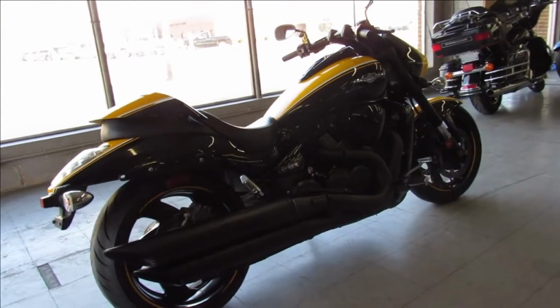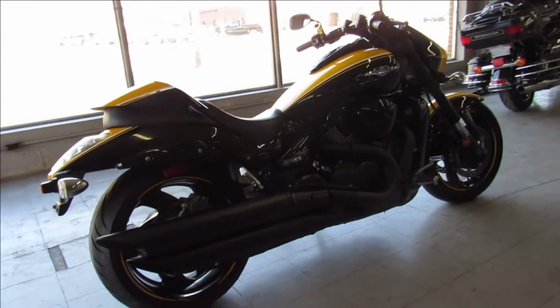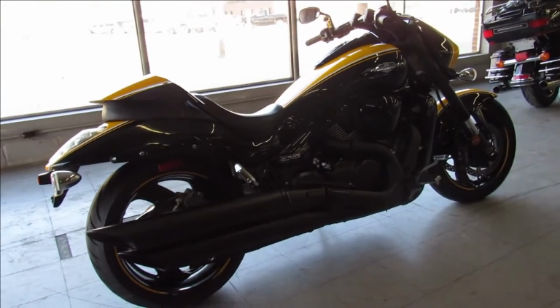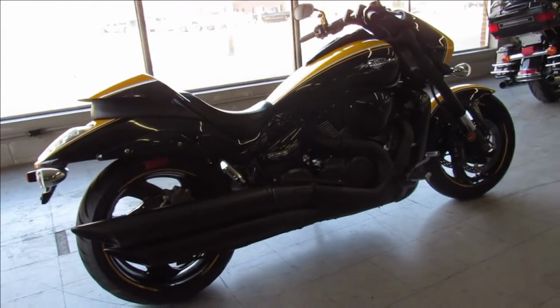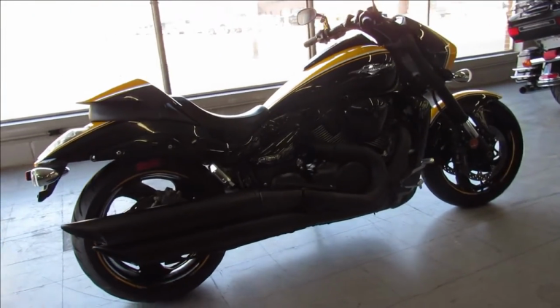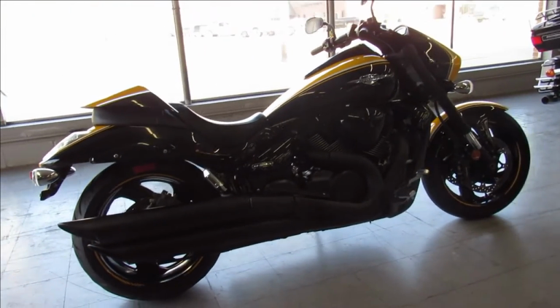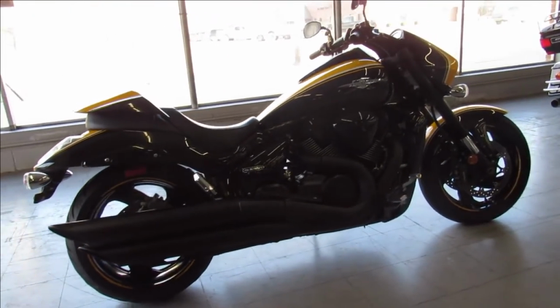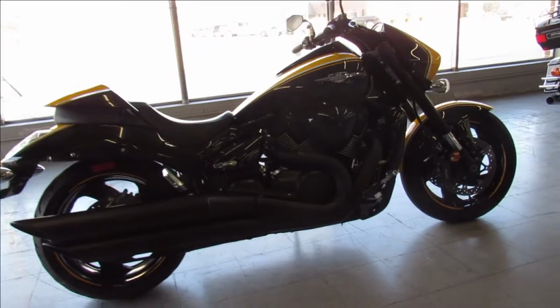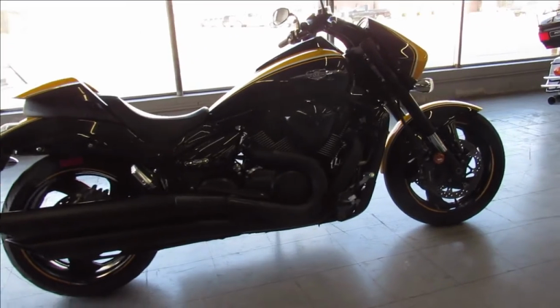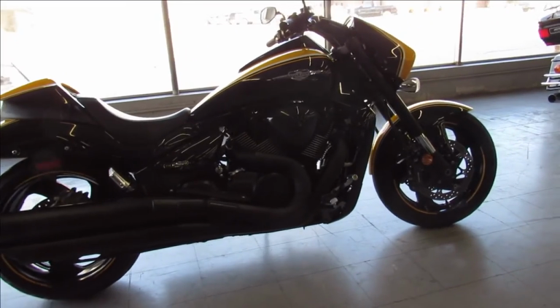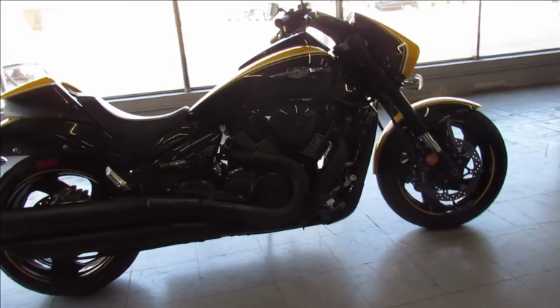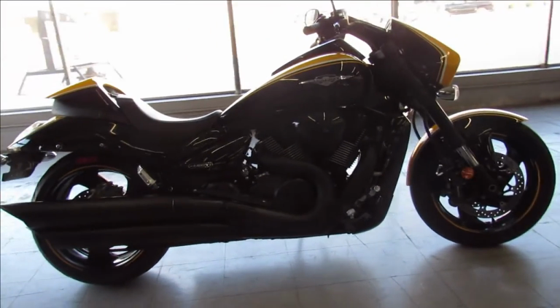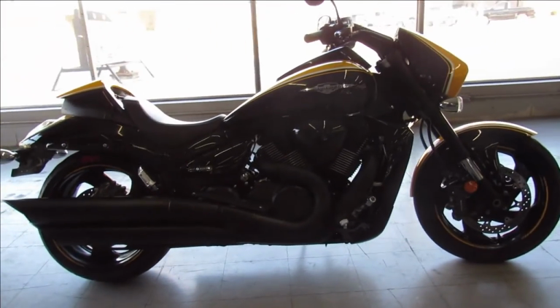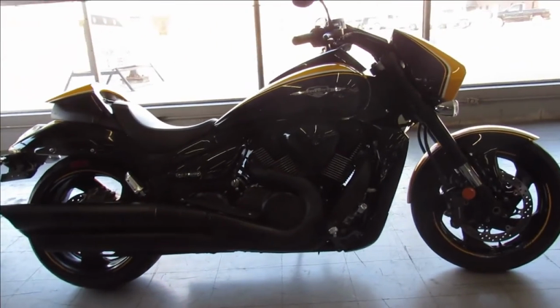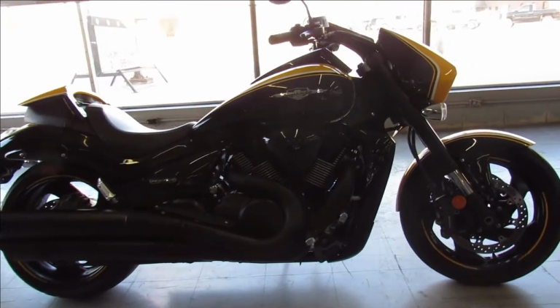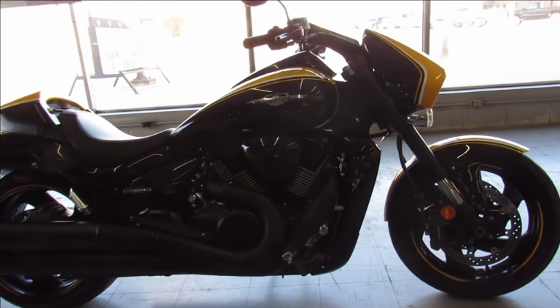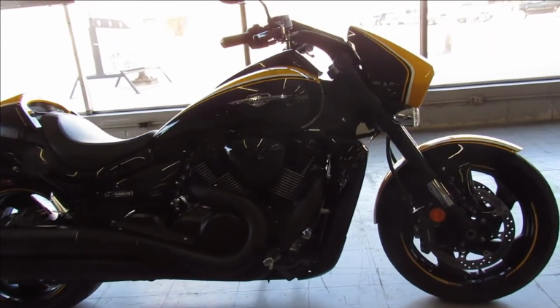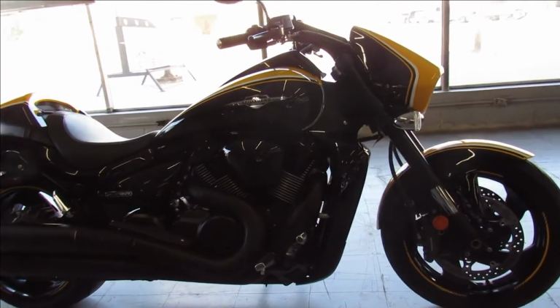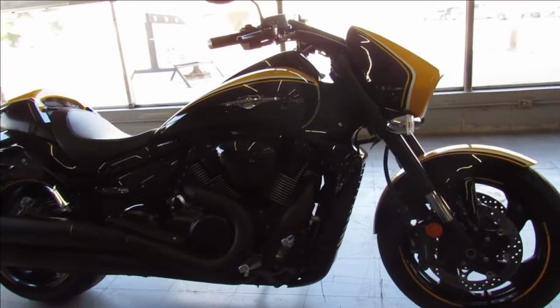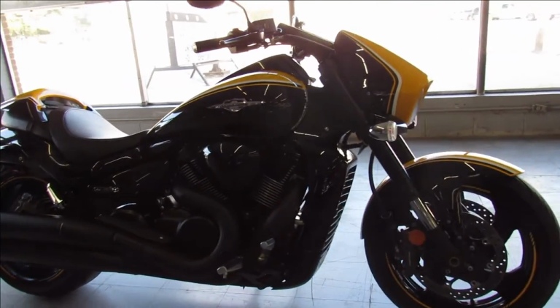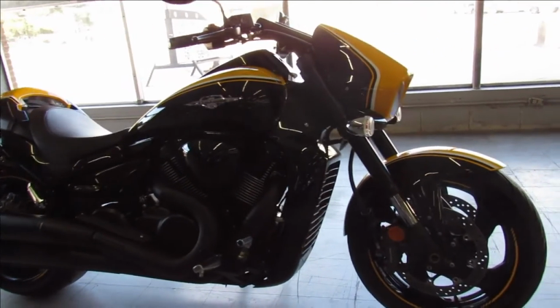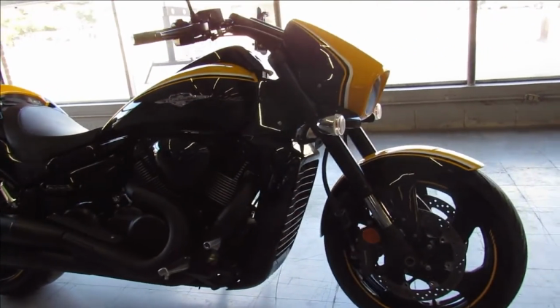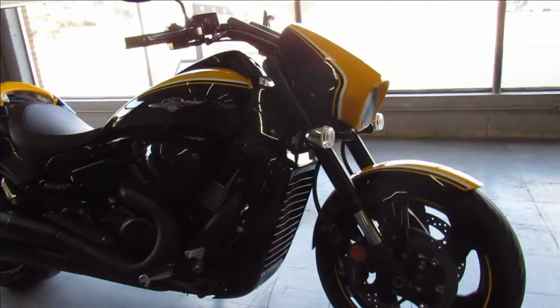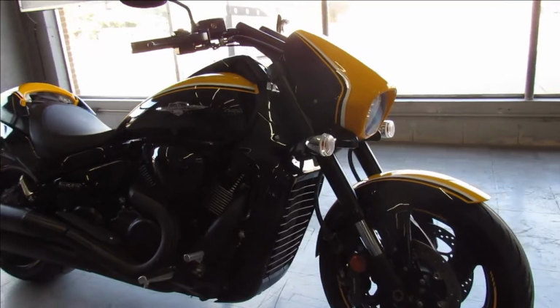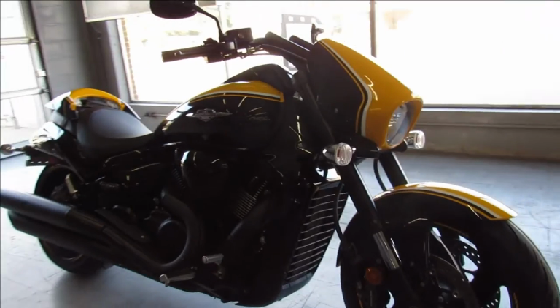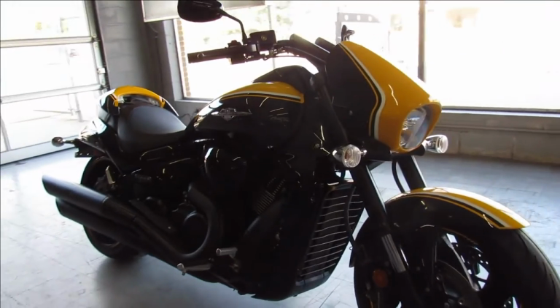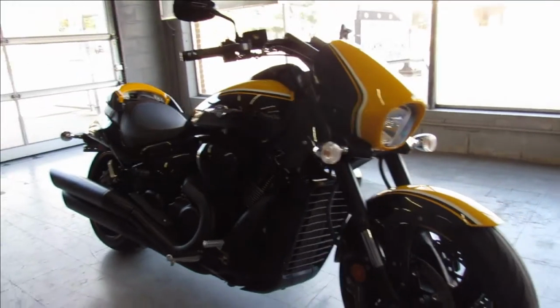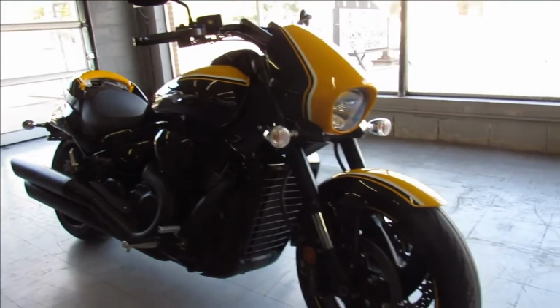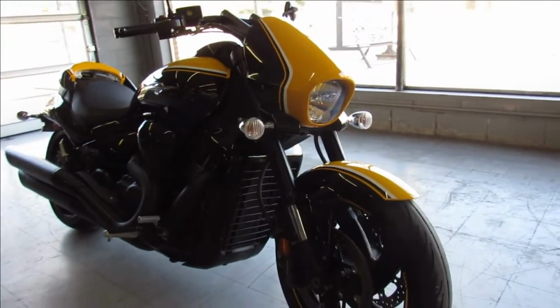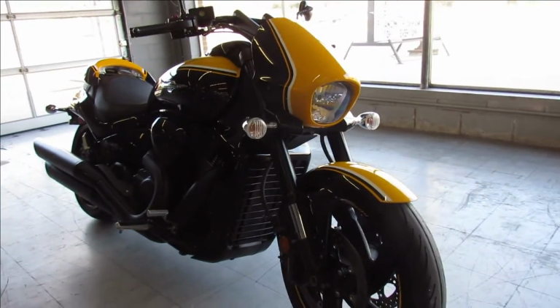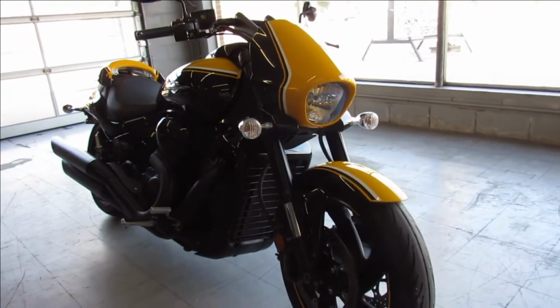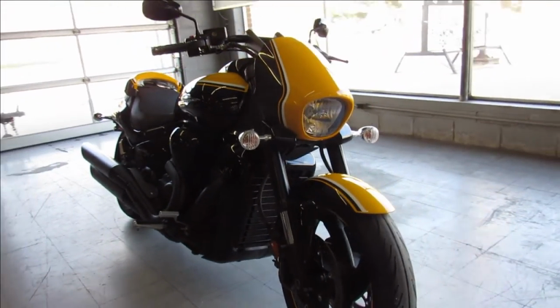All the fluids have been changed and it is ready for the street guys. This one runs strong and needs nothing — you can buy it with confidence. The 2014 M109, super clean, super cool looking.